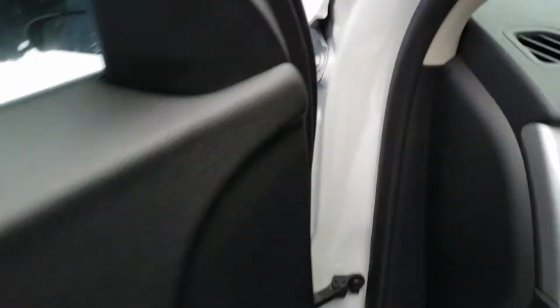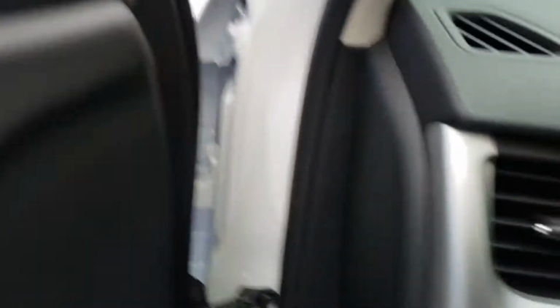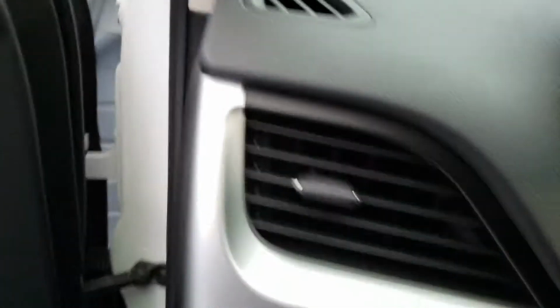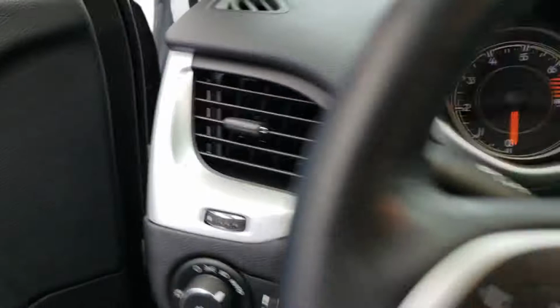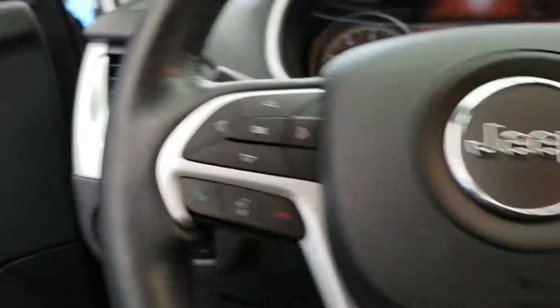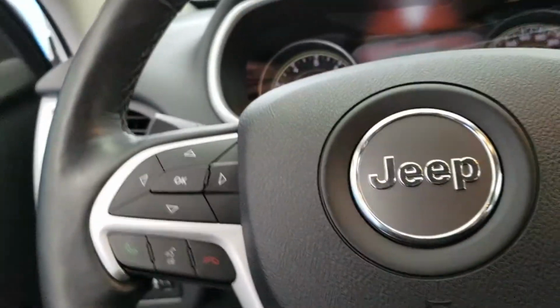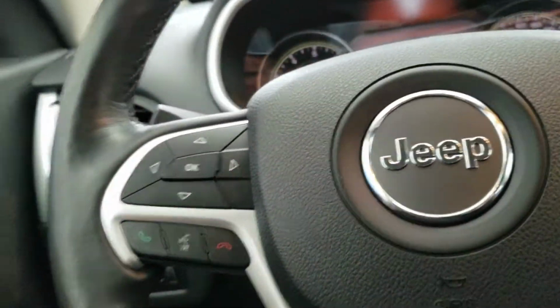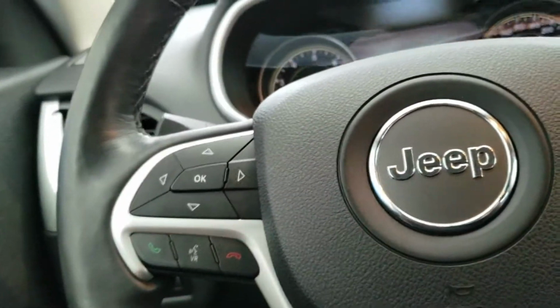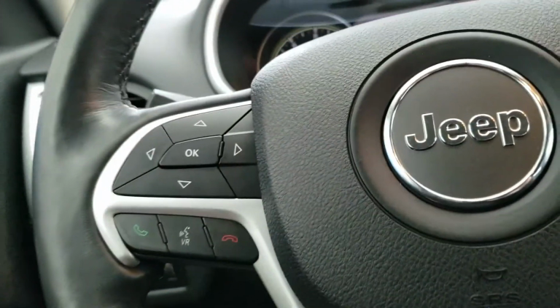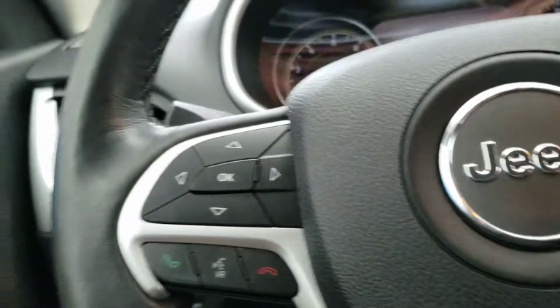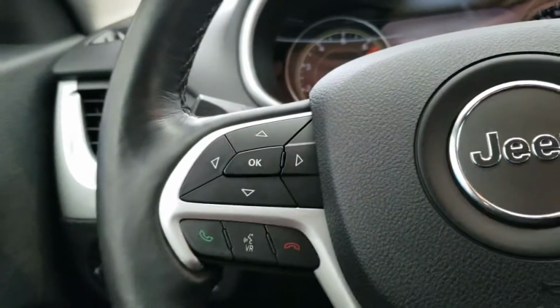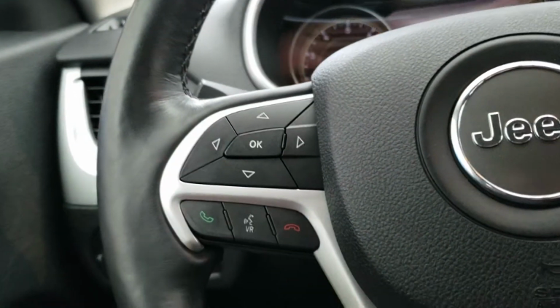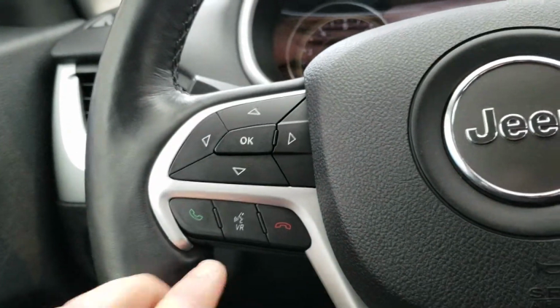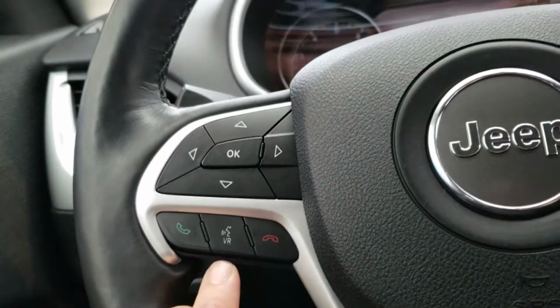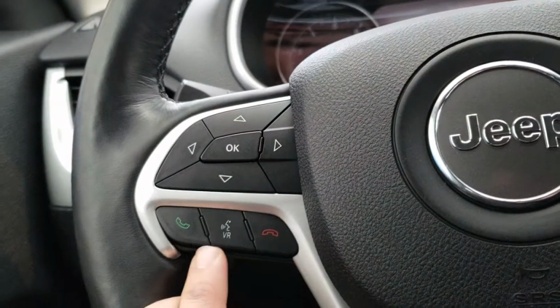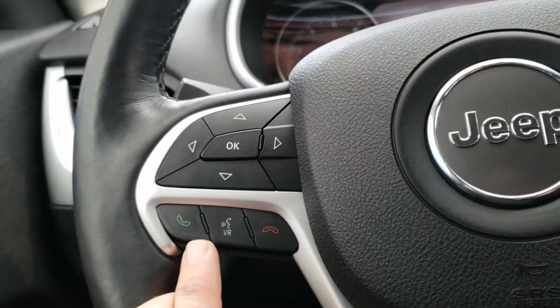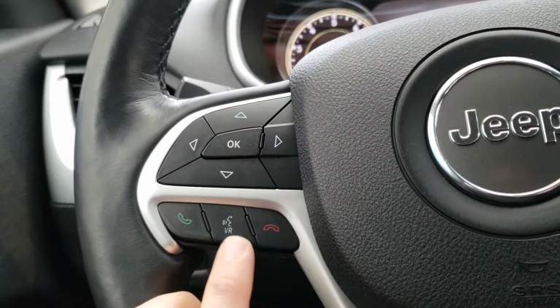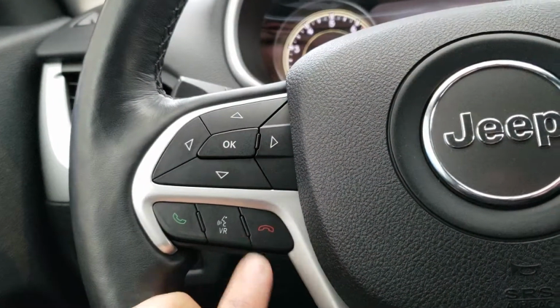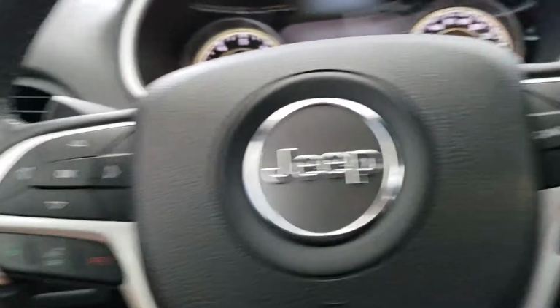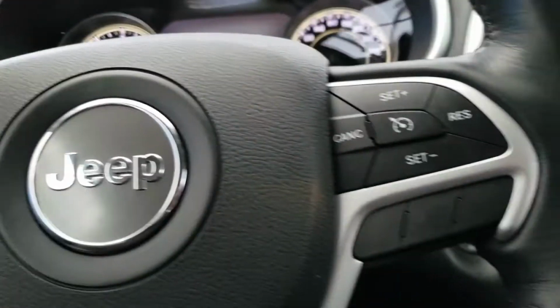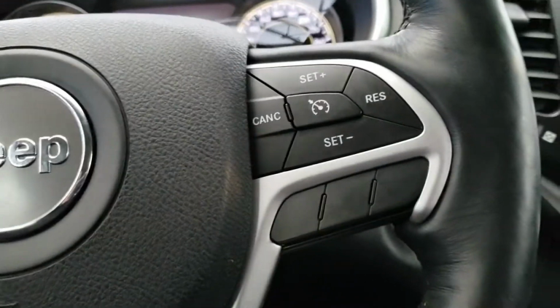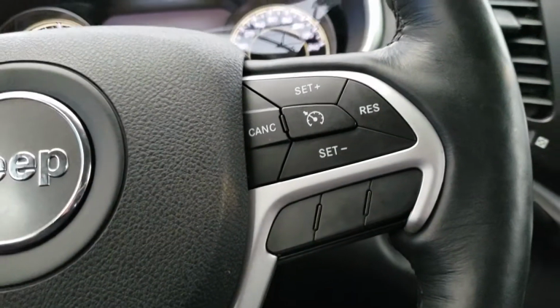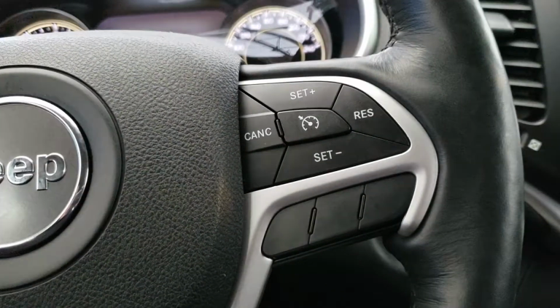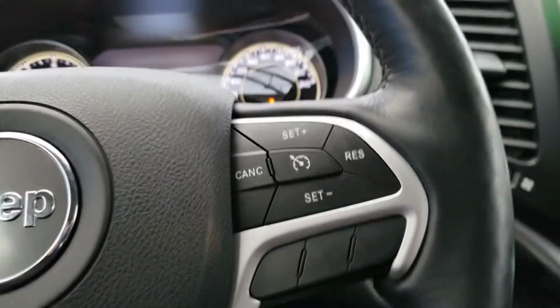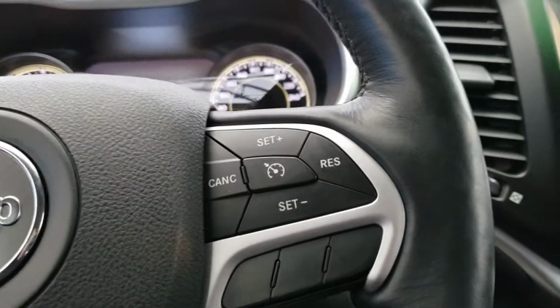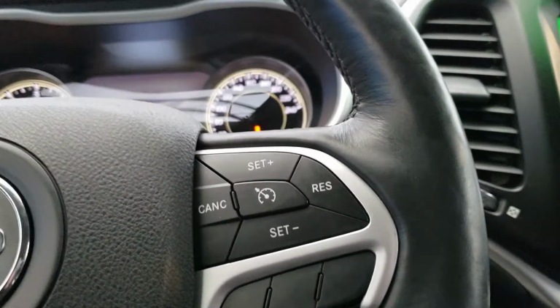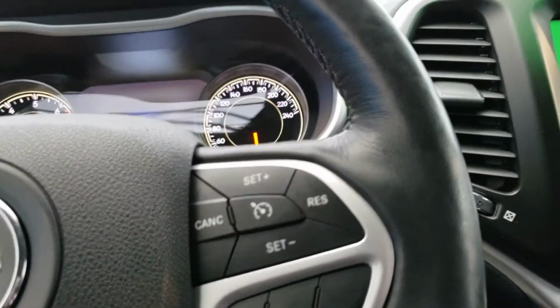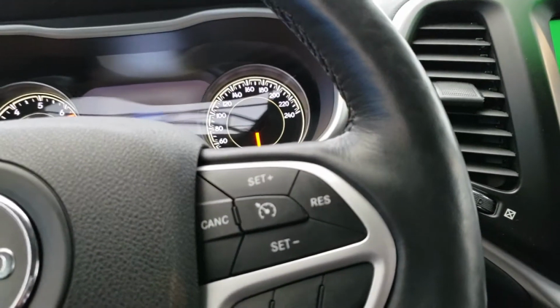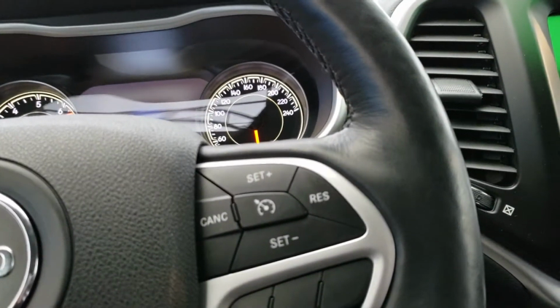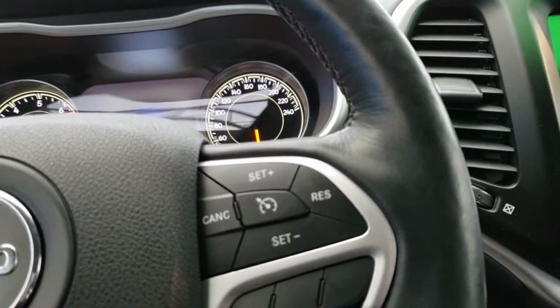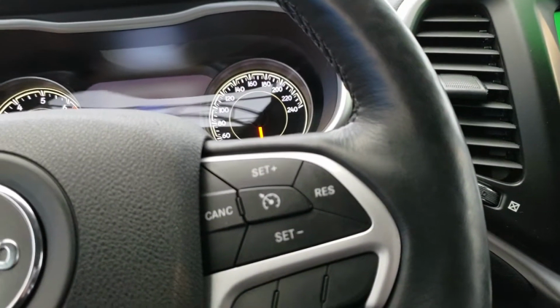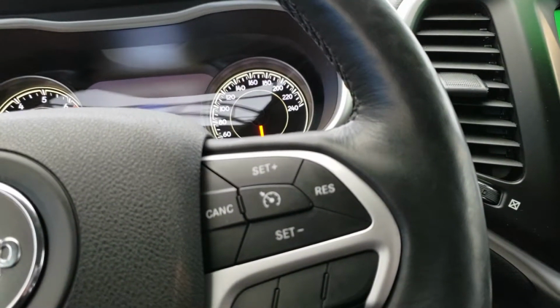Climbing into the vehicle itself, you've got your voice pass over there for your Bluetooth as well as your cruise control on the right-hand side of your steering wheel there.